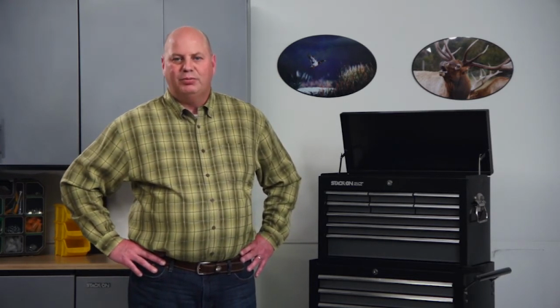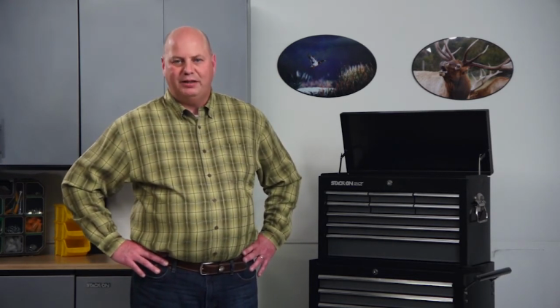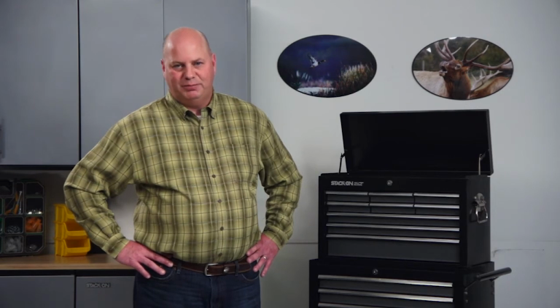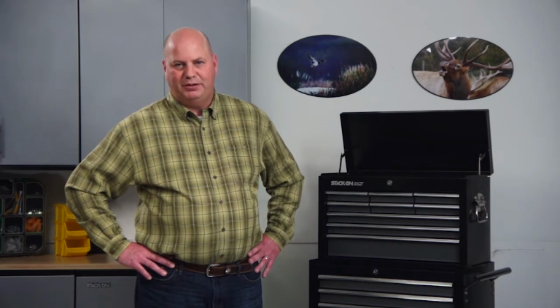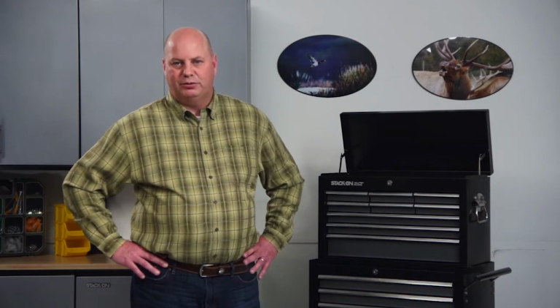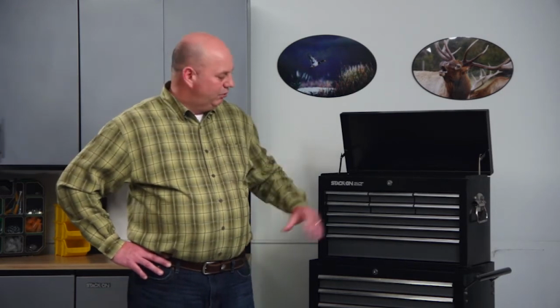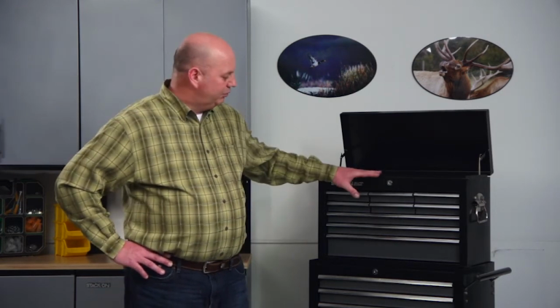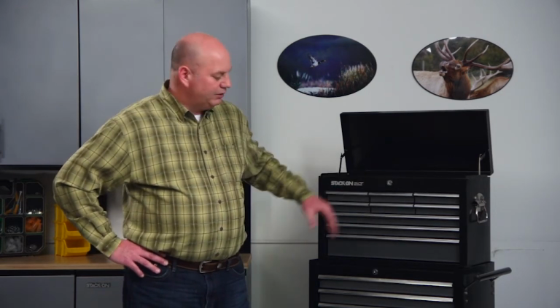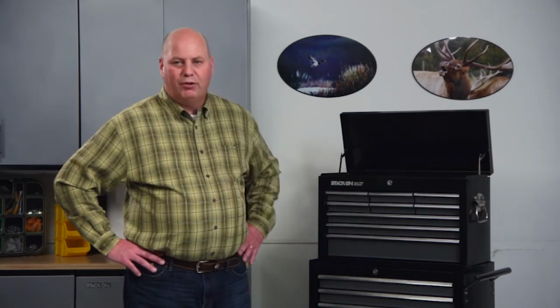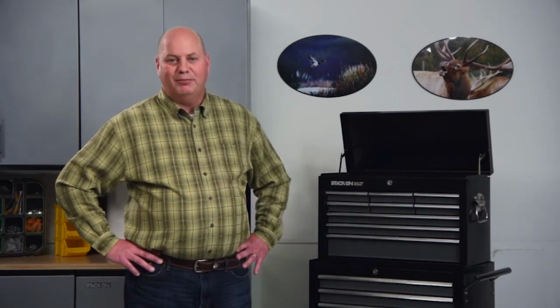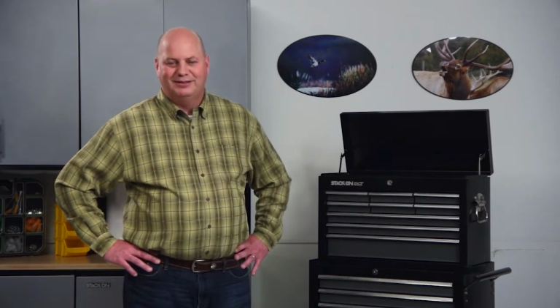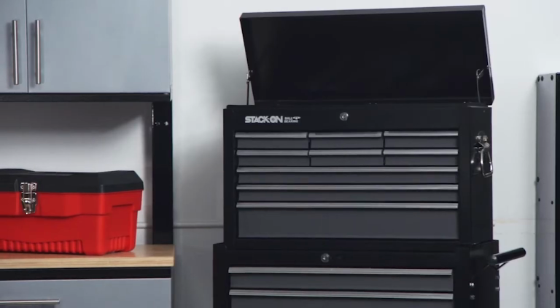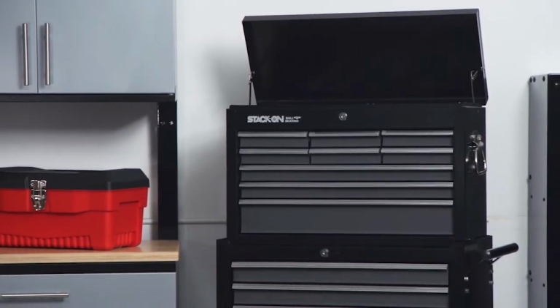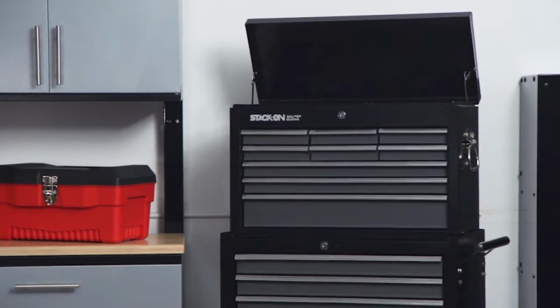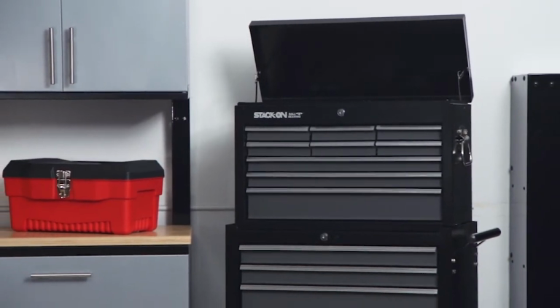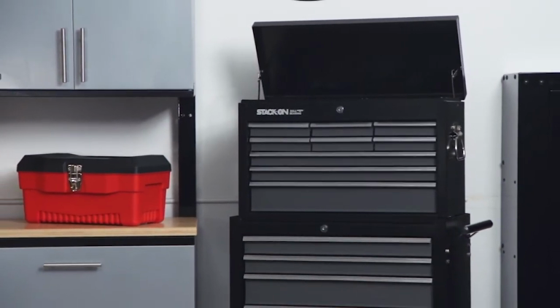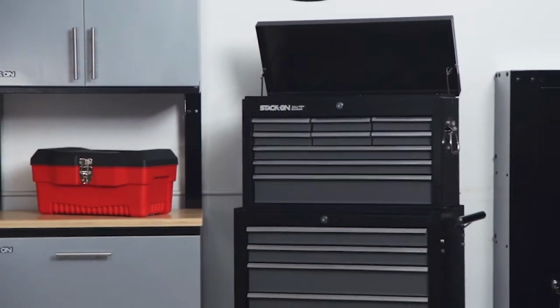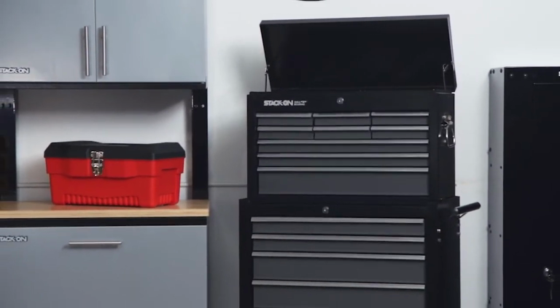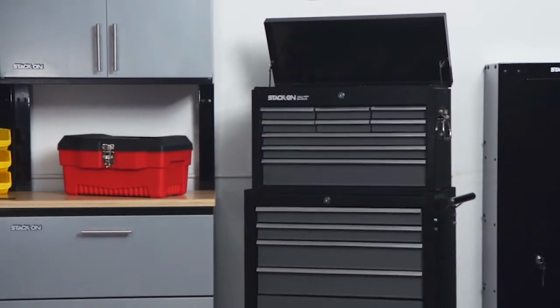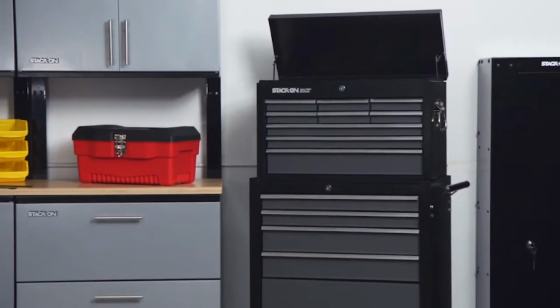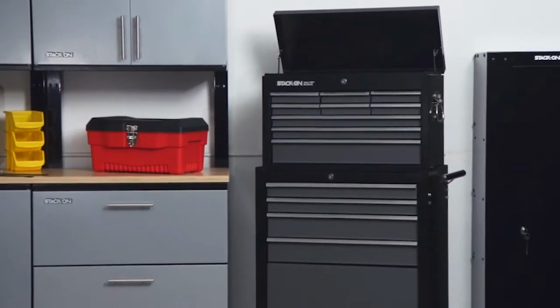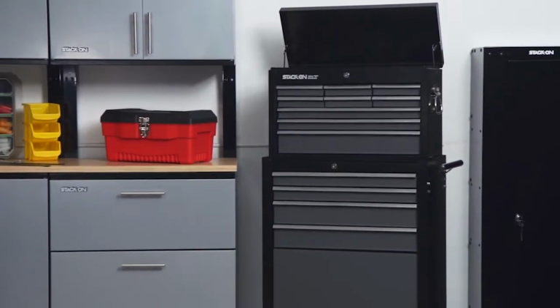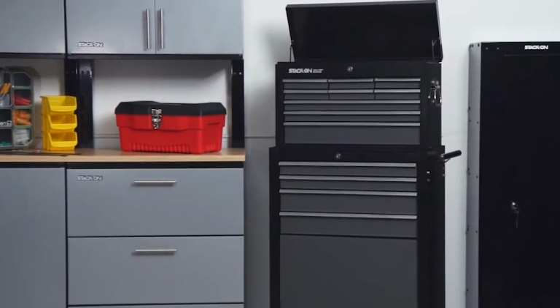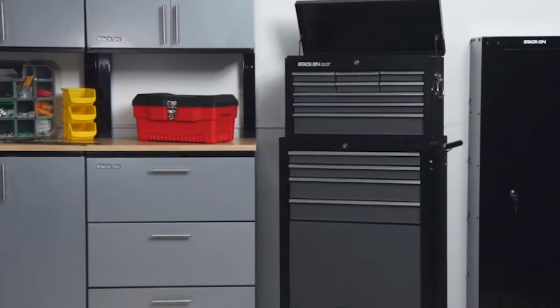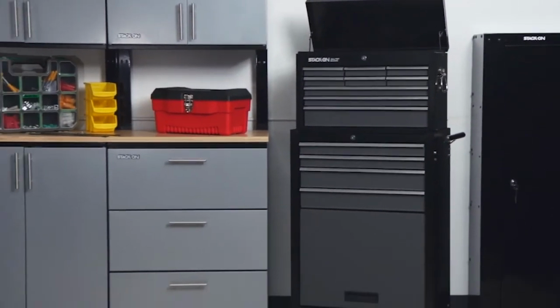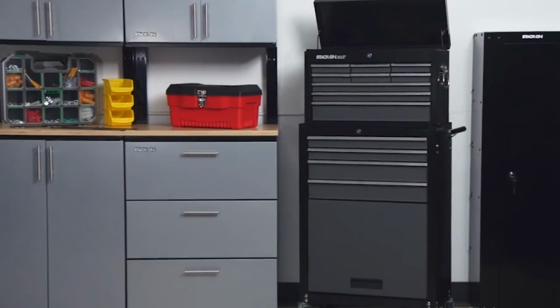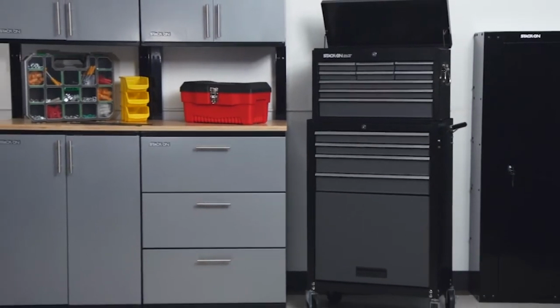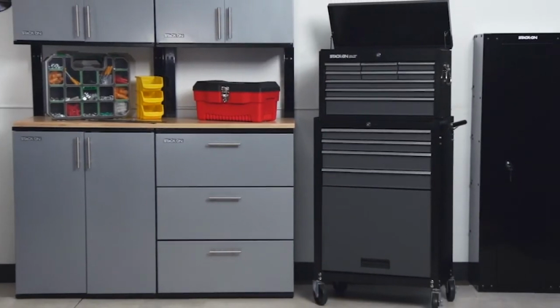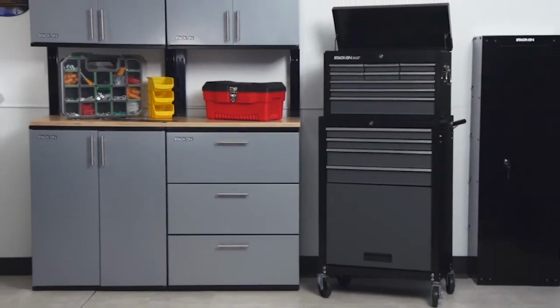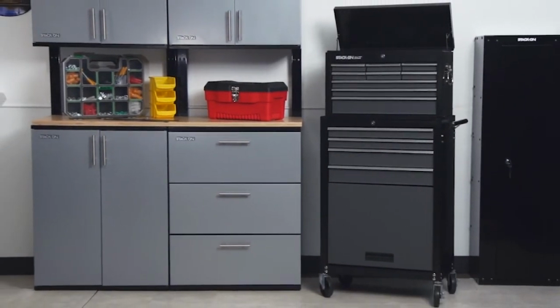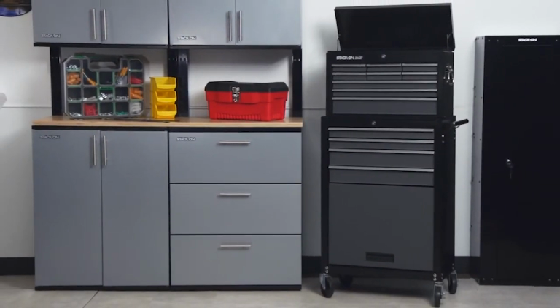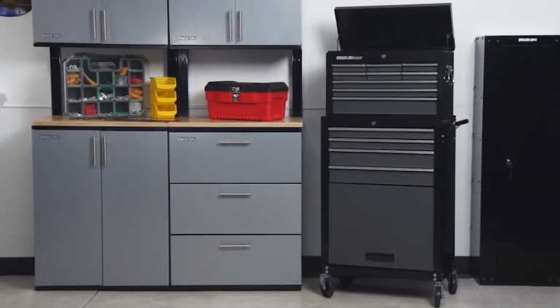Protect the investment you've made in your tools with this tool chest and roller cabinet. A great choice for the Weekend Warrior is this tool chest and roller cabinet combination set. This set comes in gray and black and has great features built in.